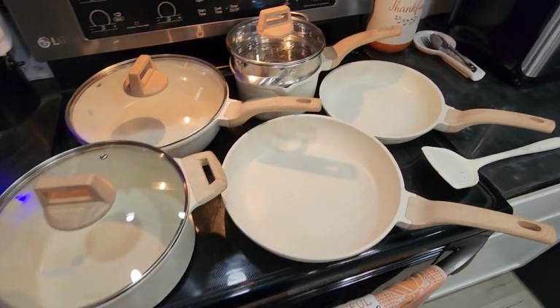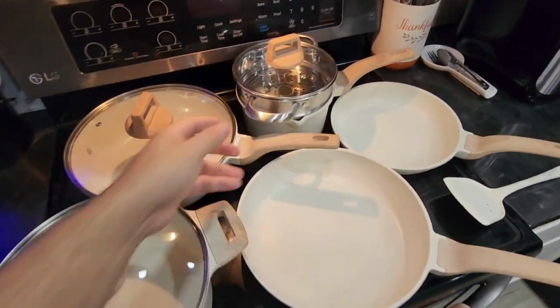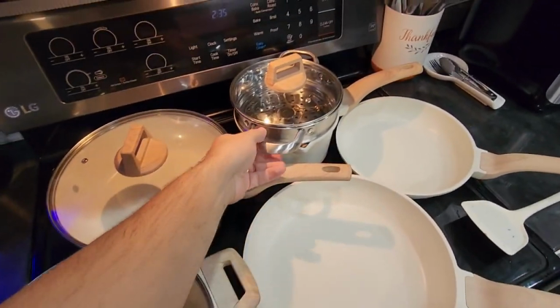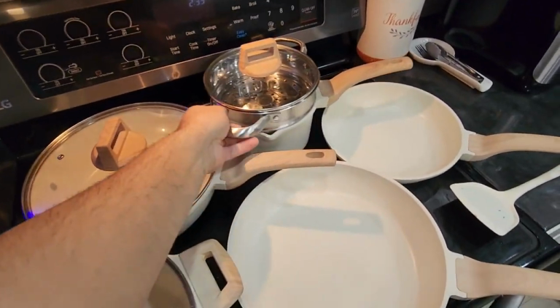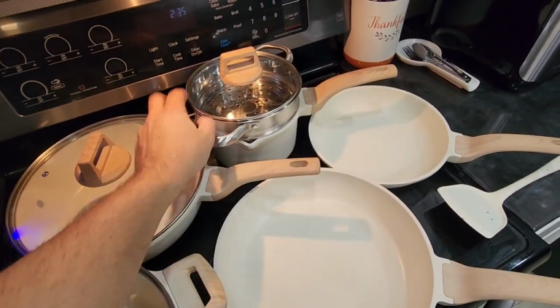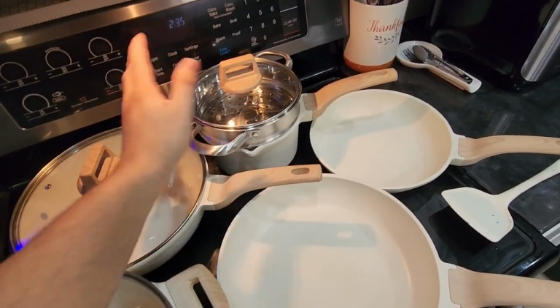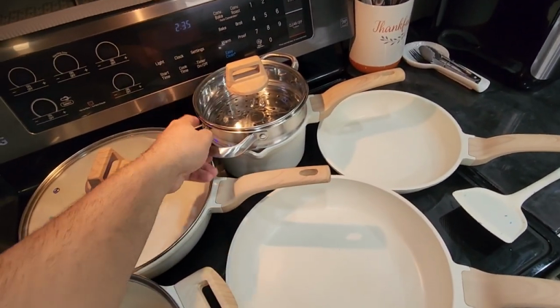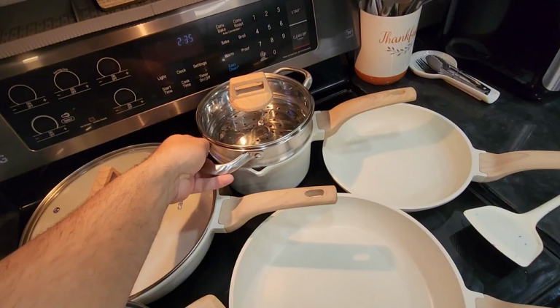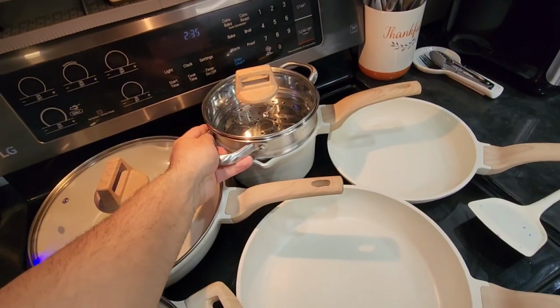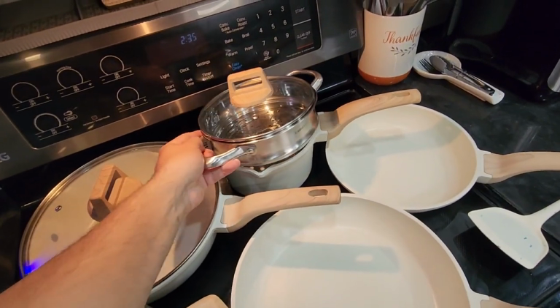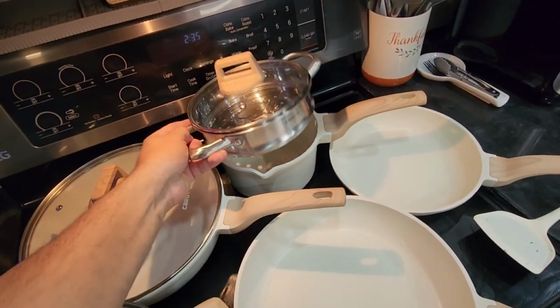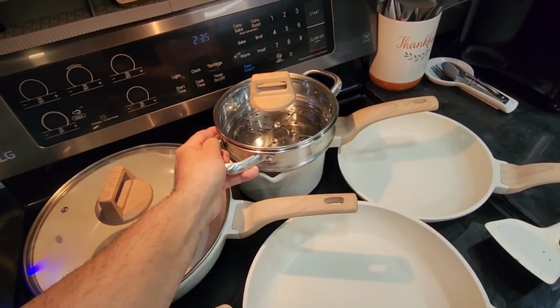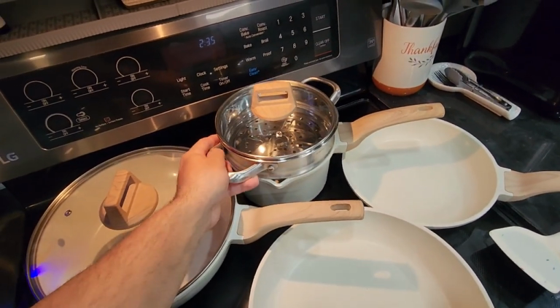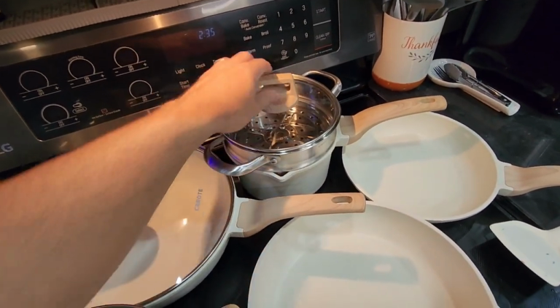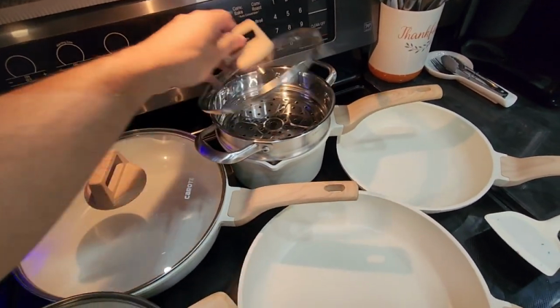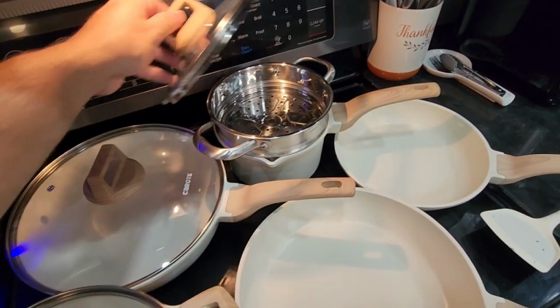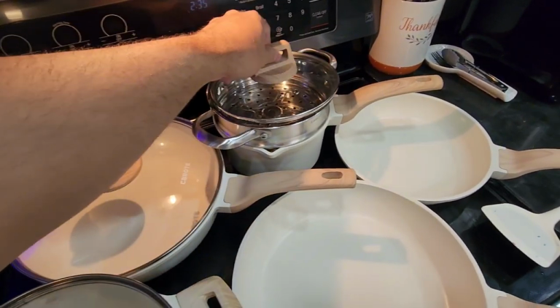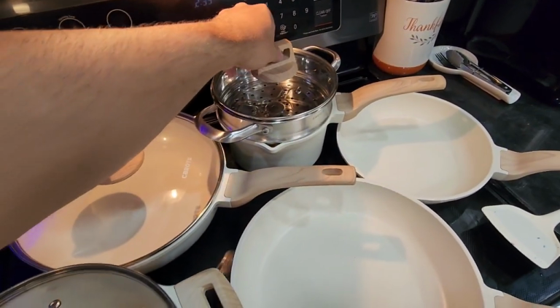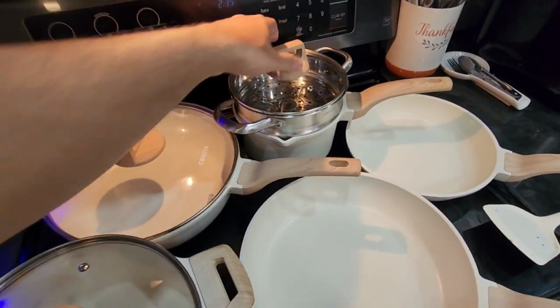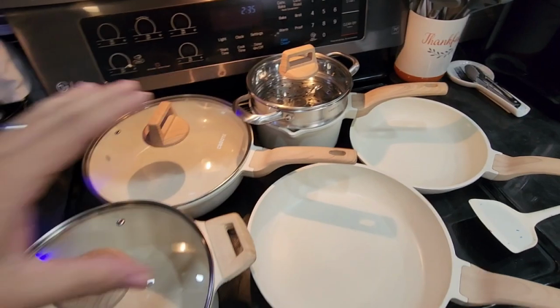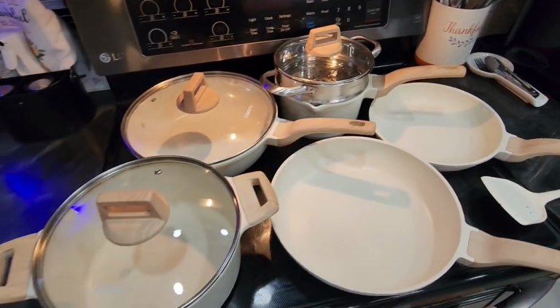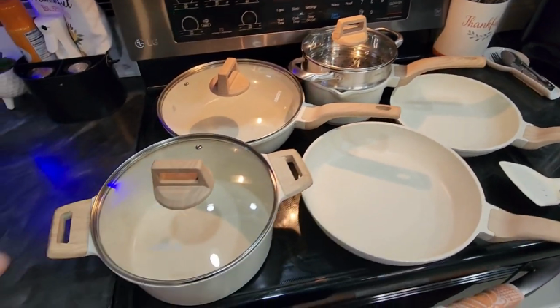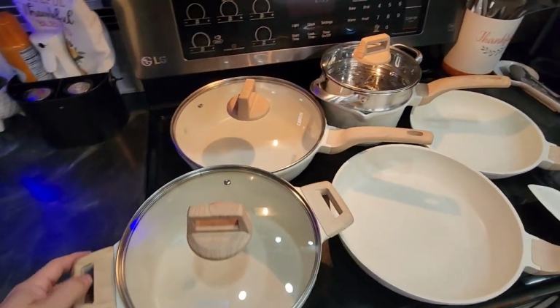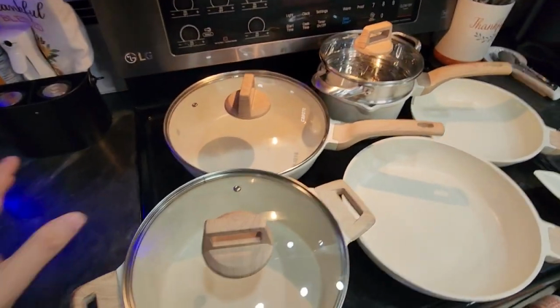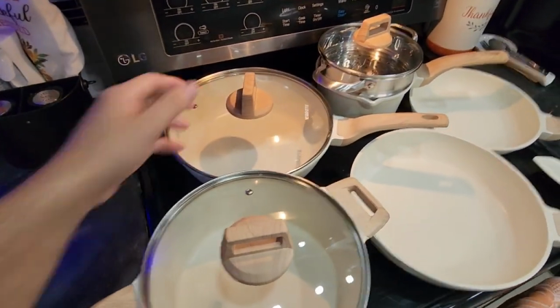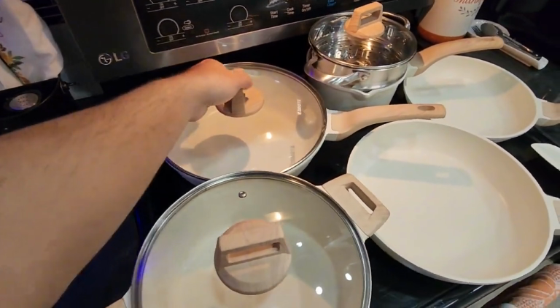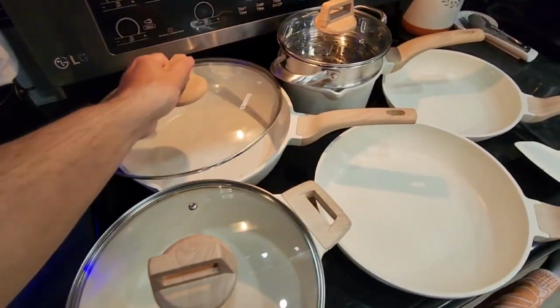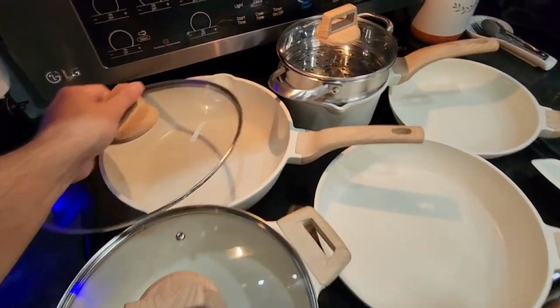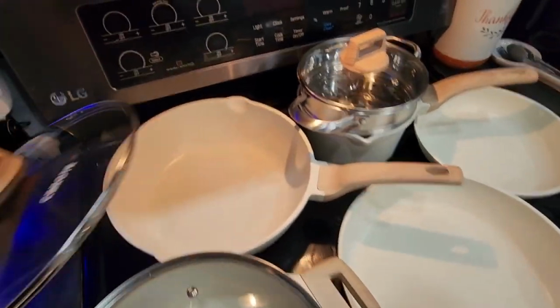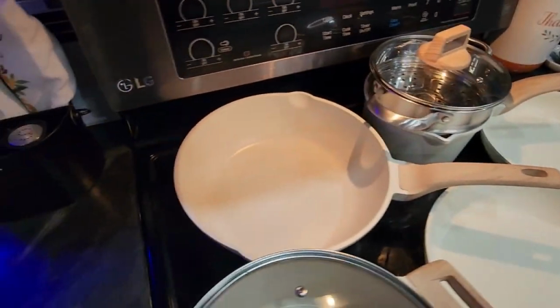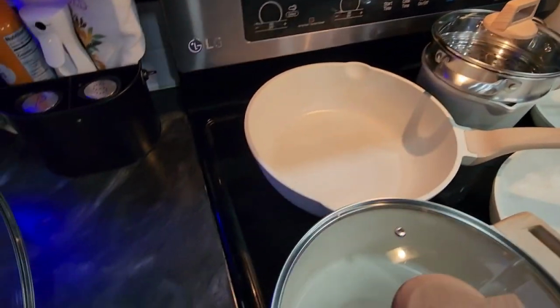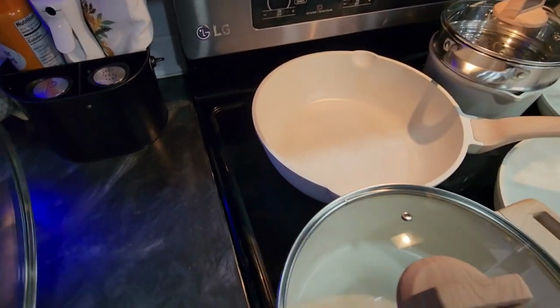I love this one right here. I didn't even realize it came with the steamer too, so that is super awesome. We're able to steam some veggies on there. And then my wife is a big-time rice cooker, so she likes to use pans like this one right here.